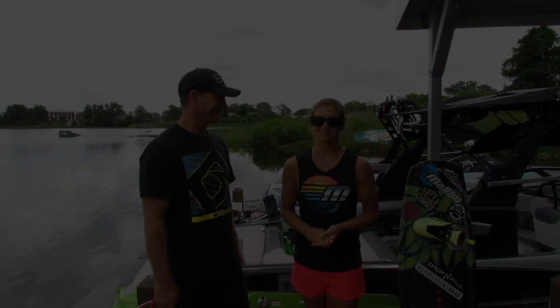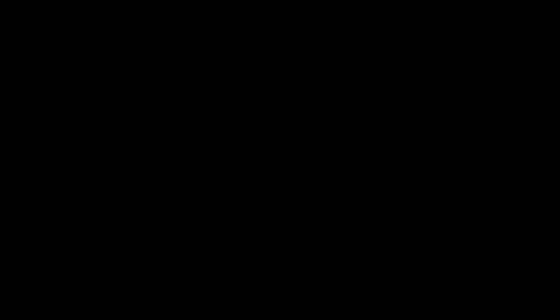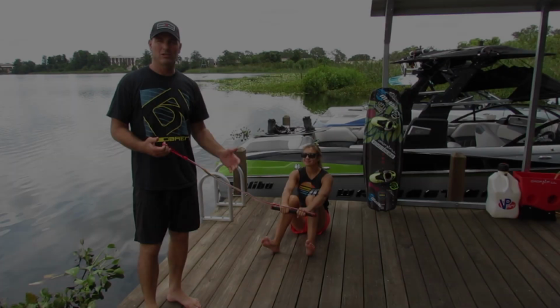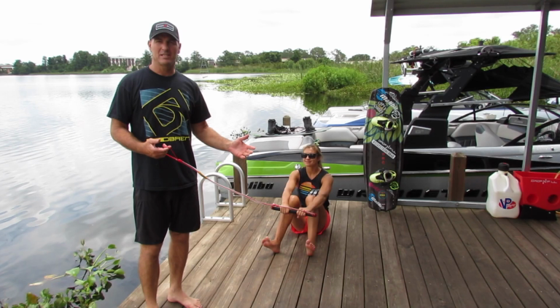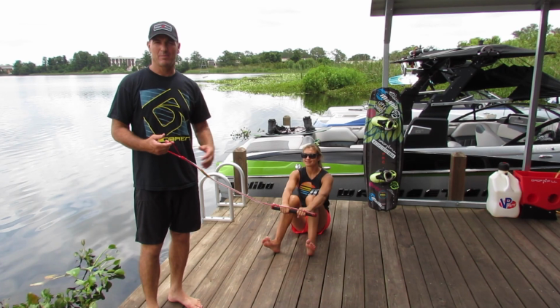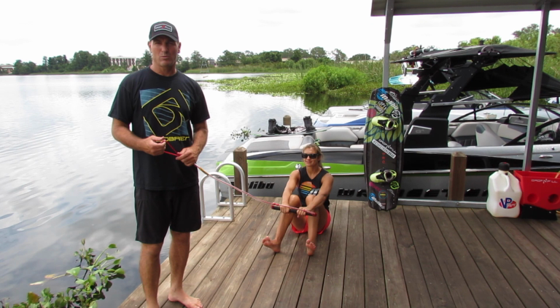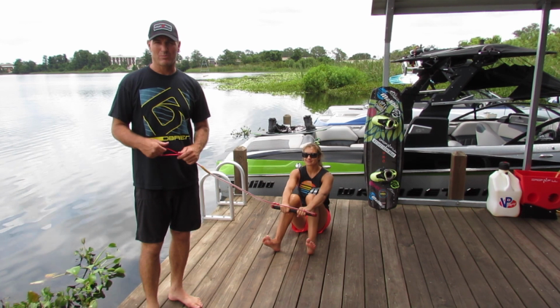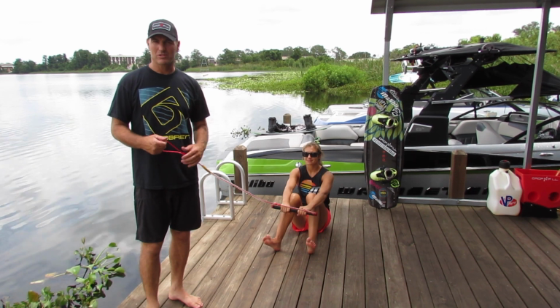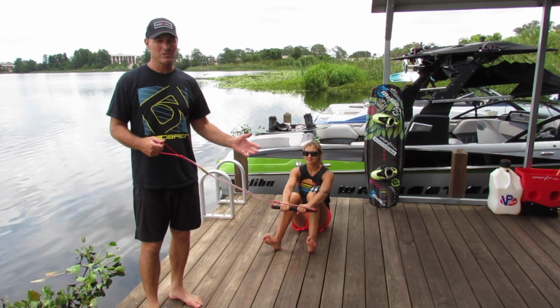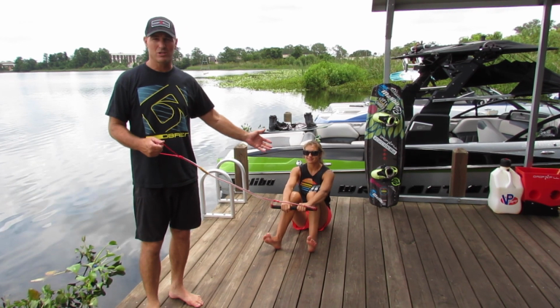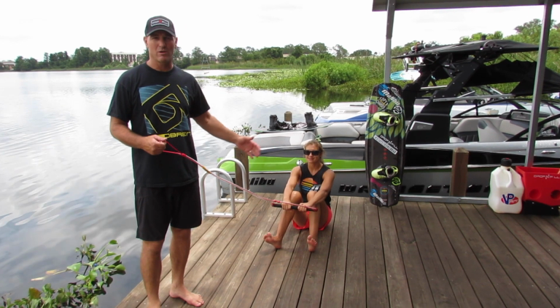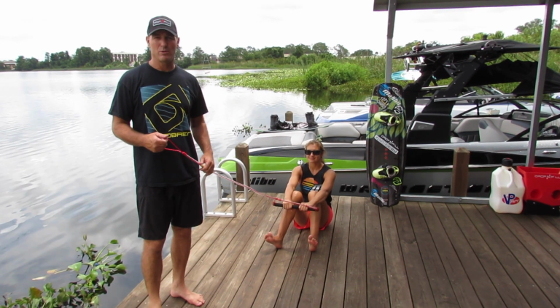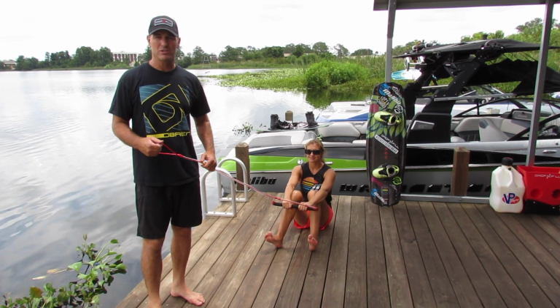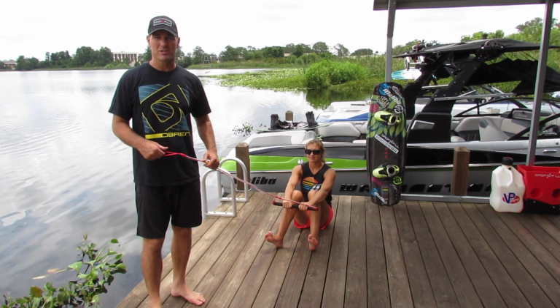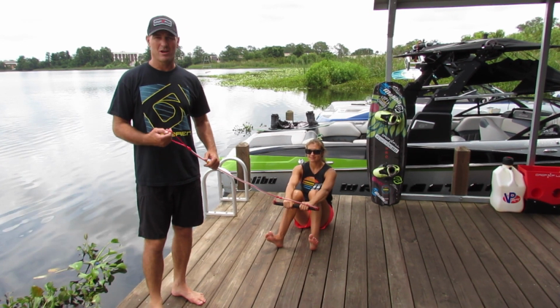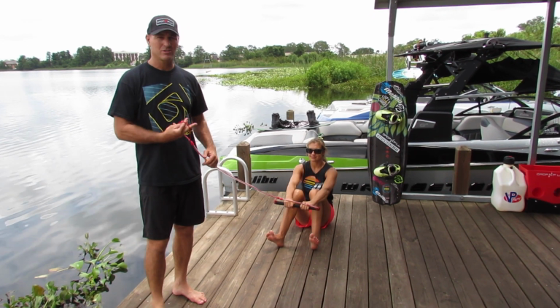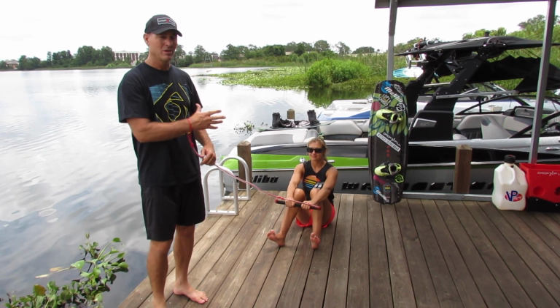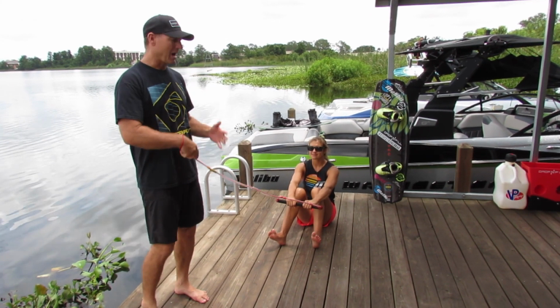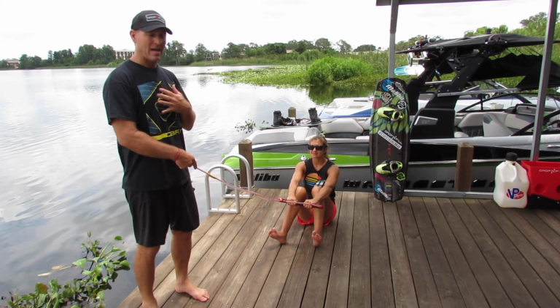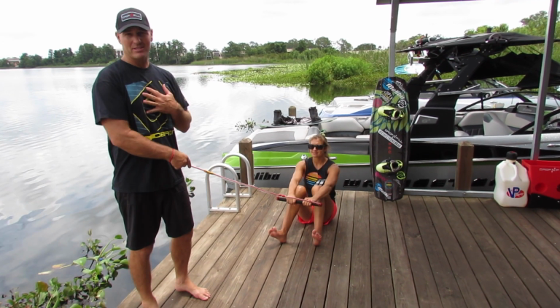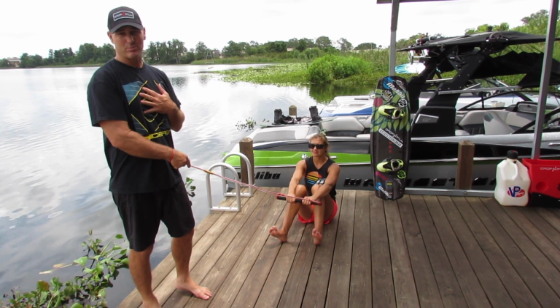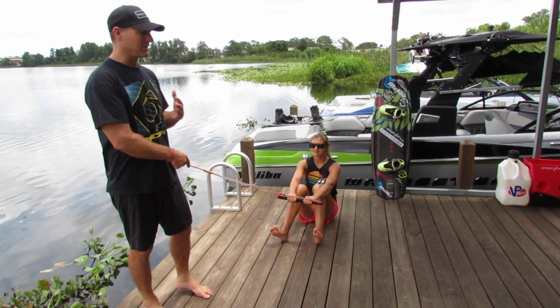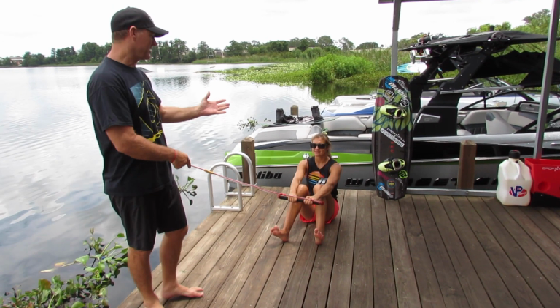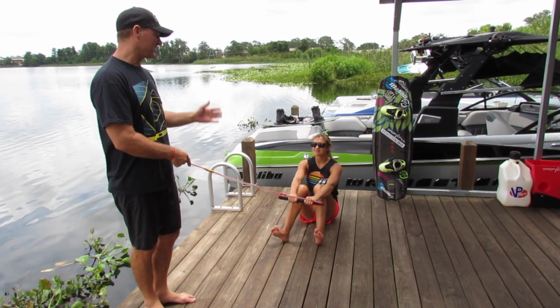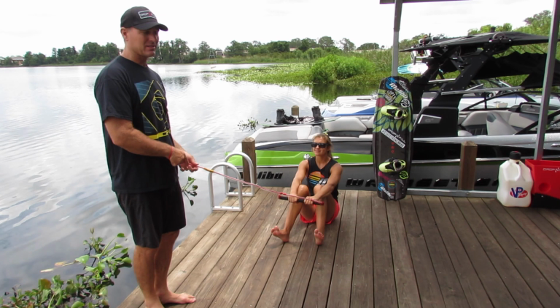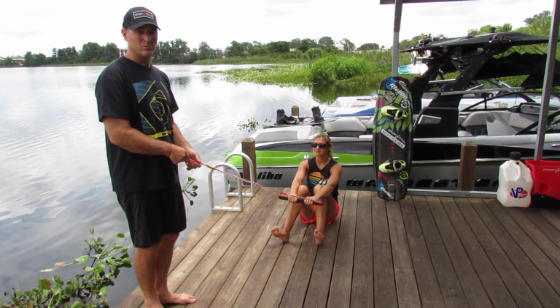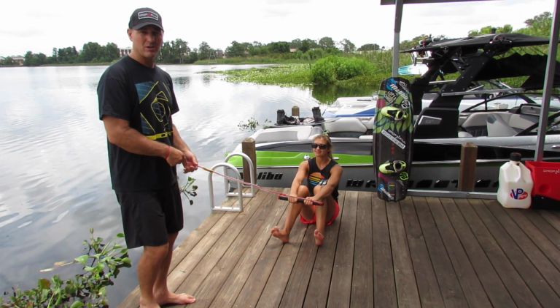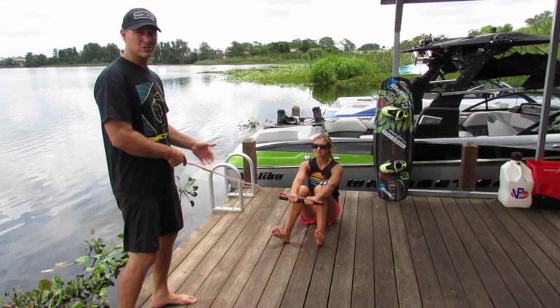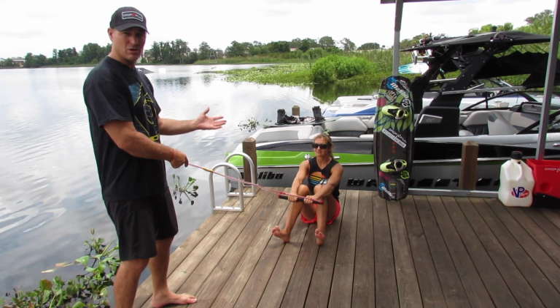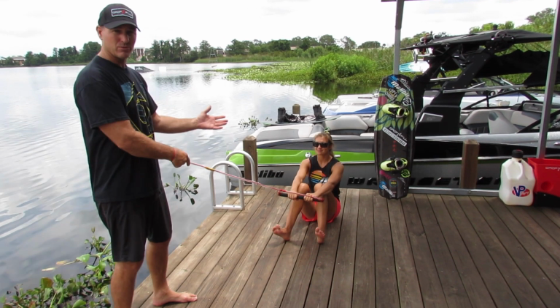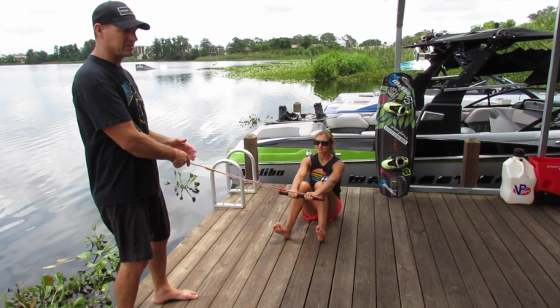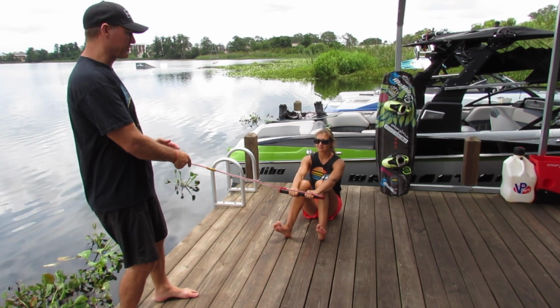While learning to get up on a wakeboard, it's always good to go over the motions on the dock. I'm gonna act as a boat and Tara's gonna act as a rider and we're just gonna go through the steps.